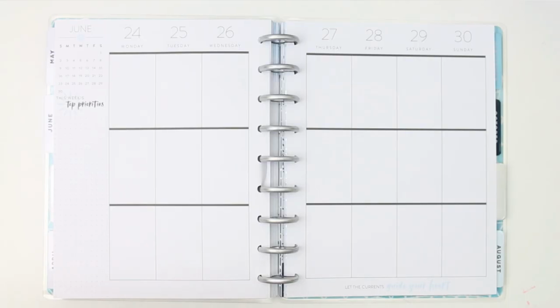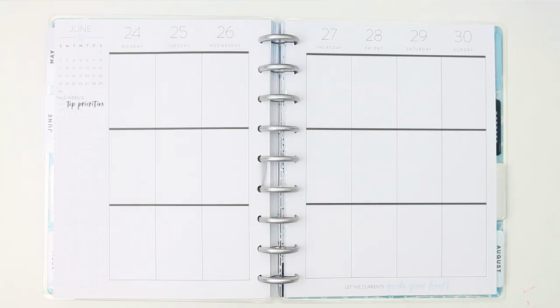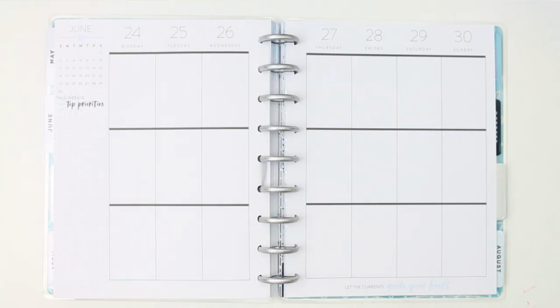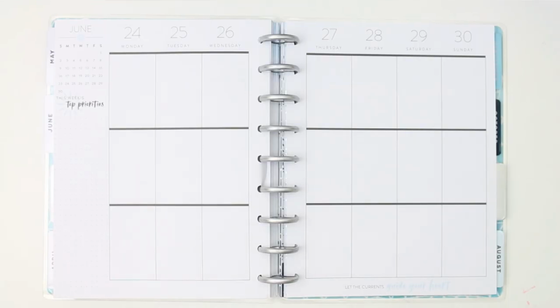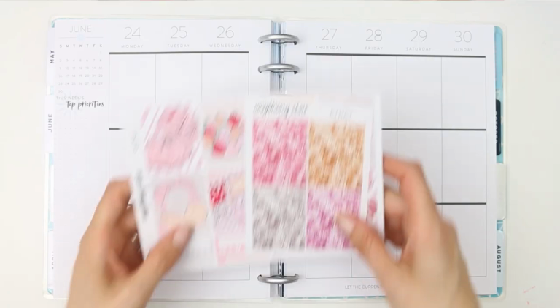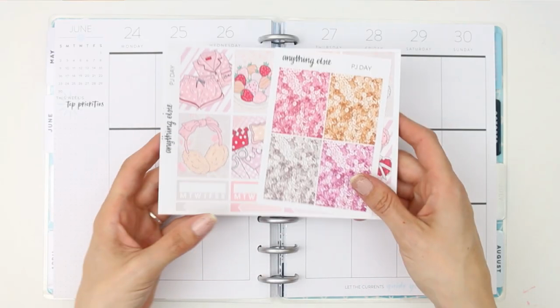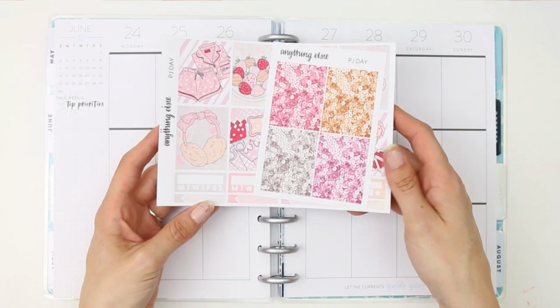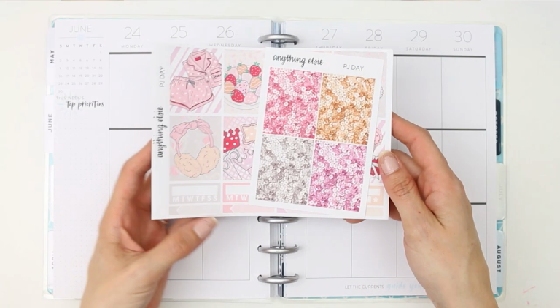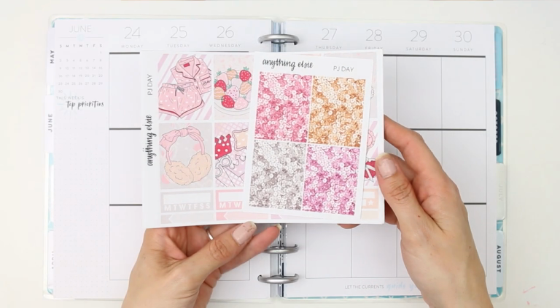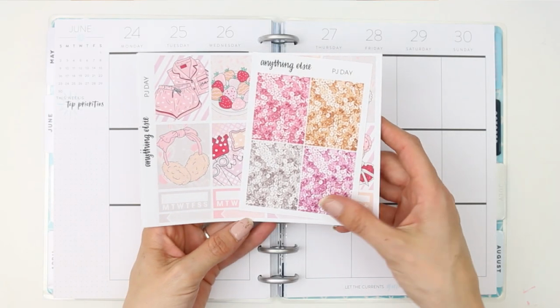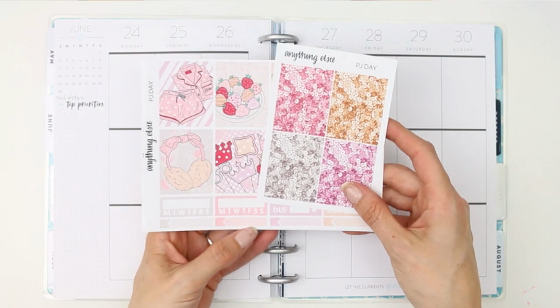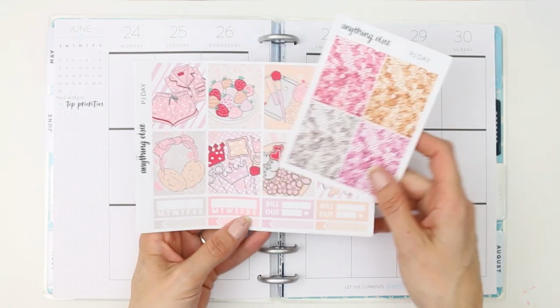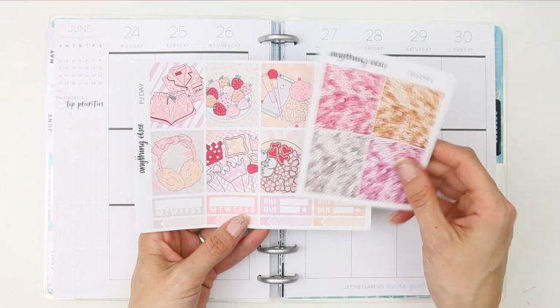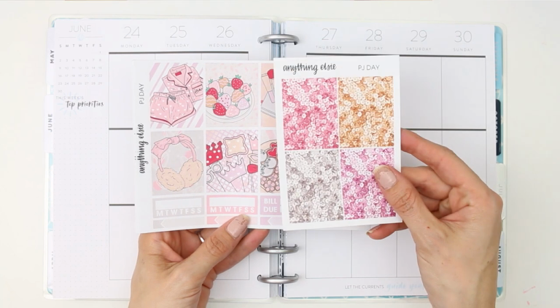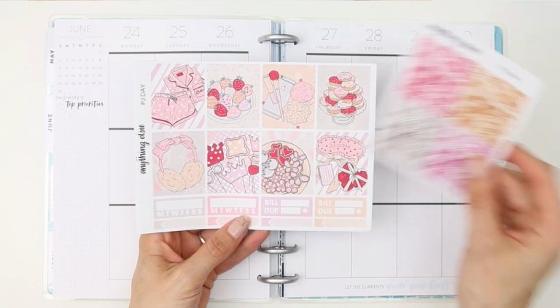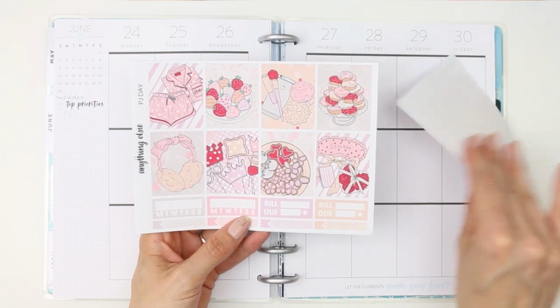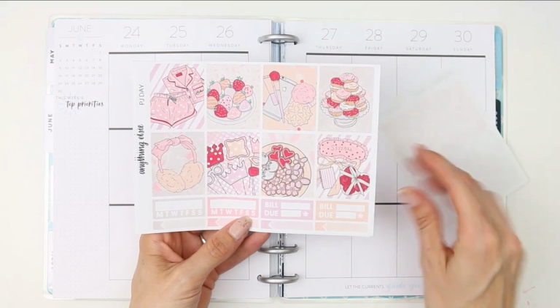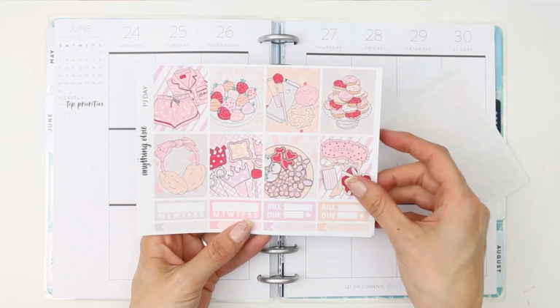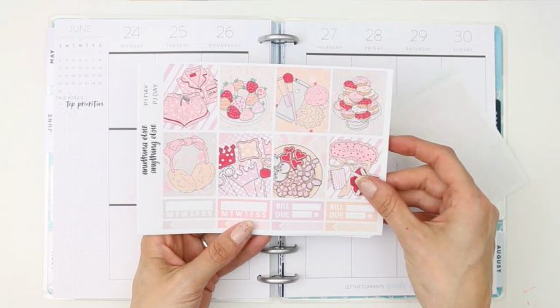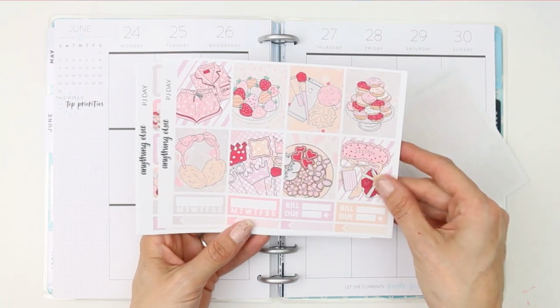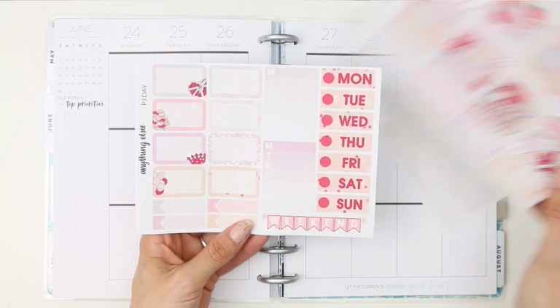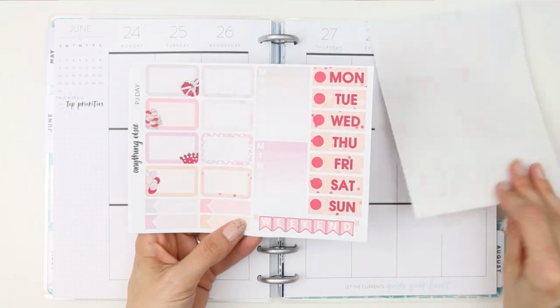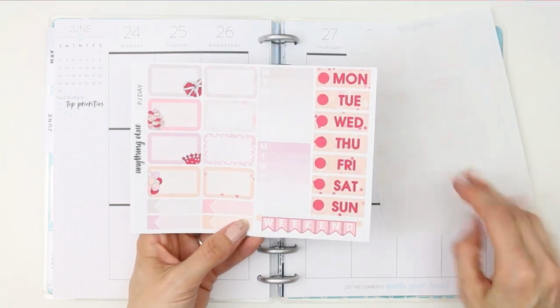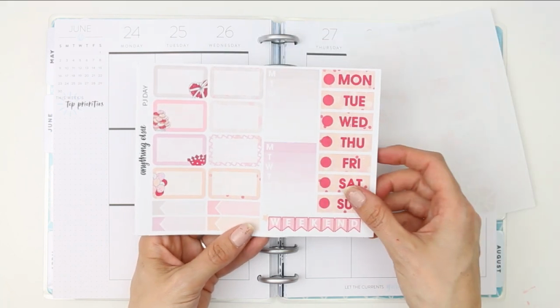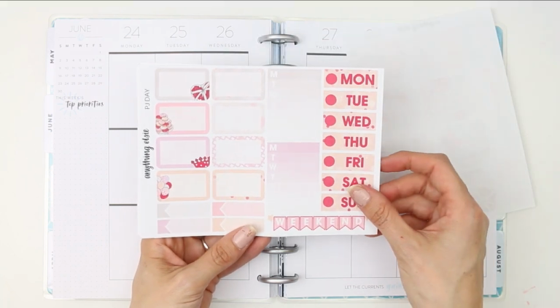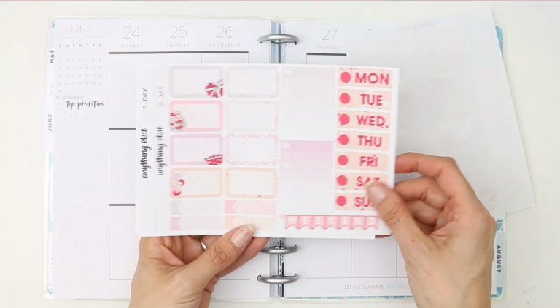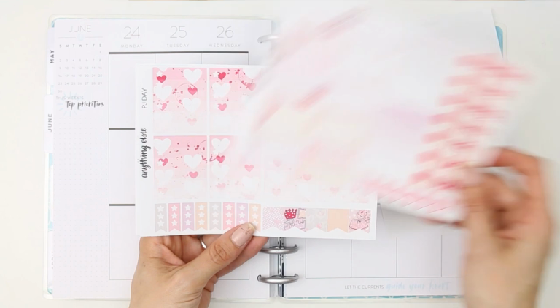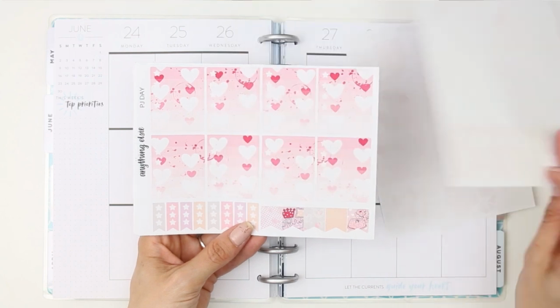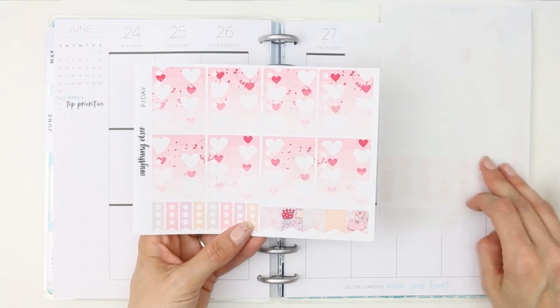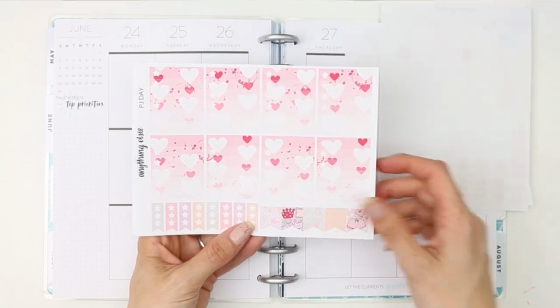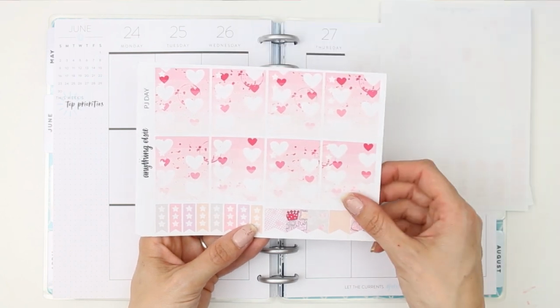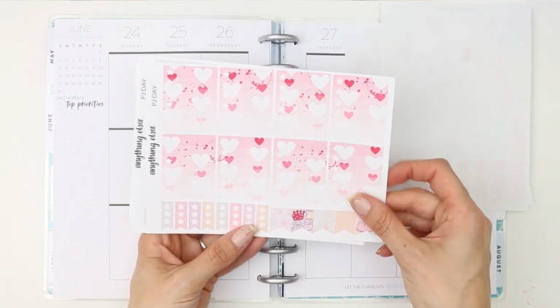Hey everyone, it's Laura and welcome back to another plan with me Tuesday video. Sorry, hello everyone, welcome back to my channel — that was better.